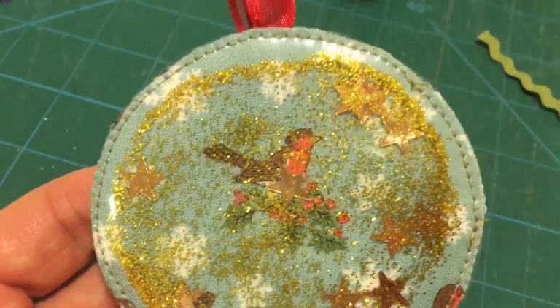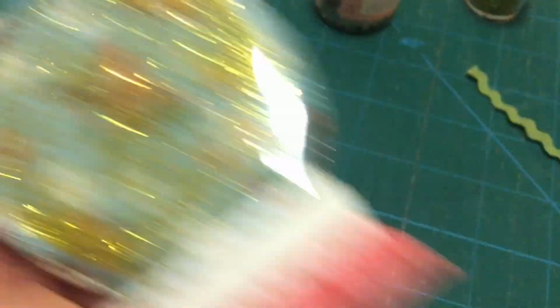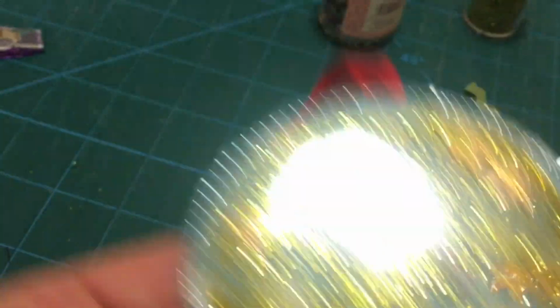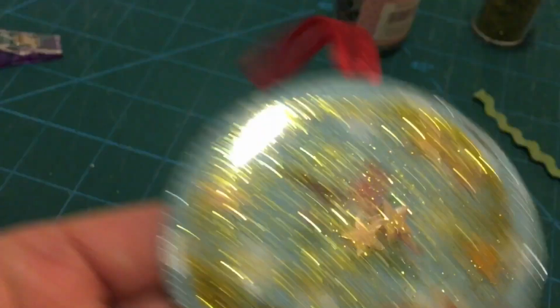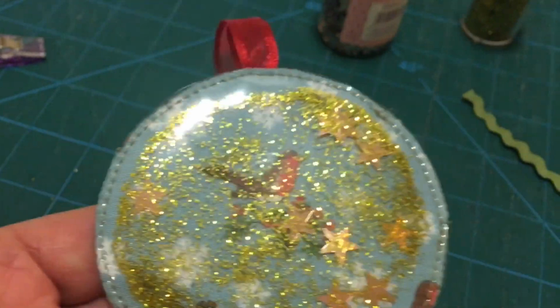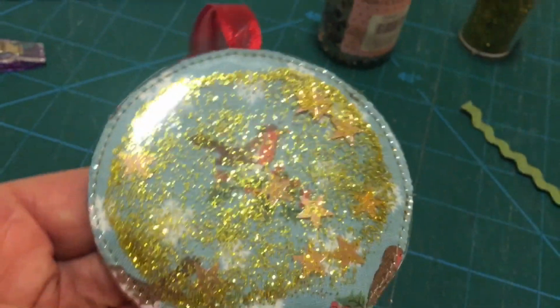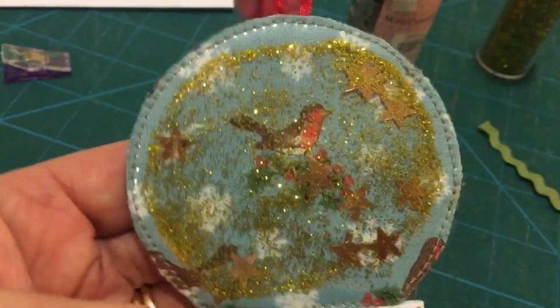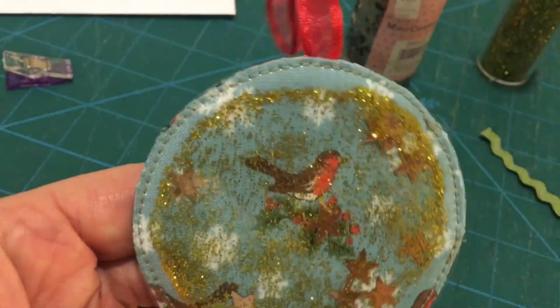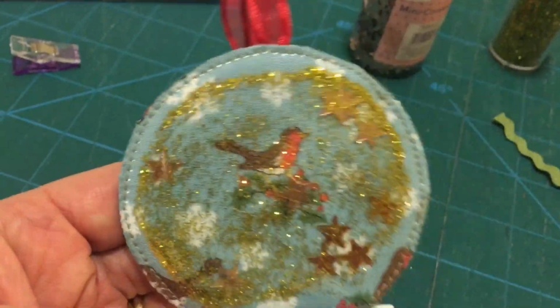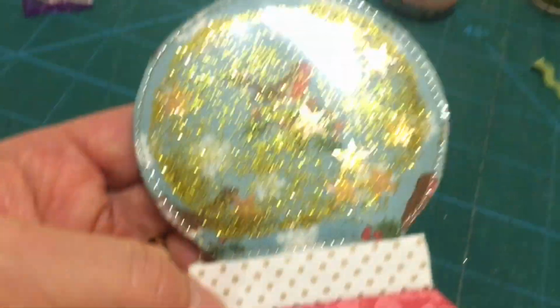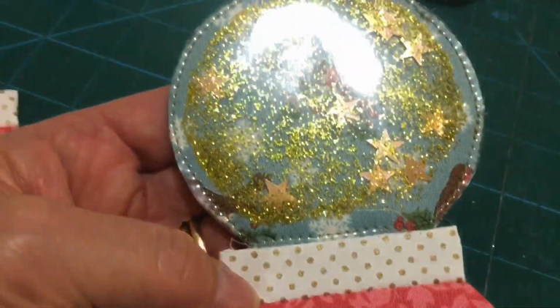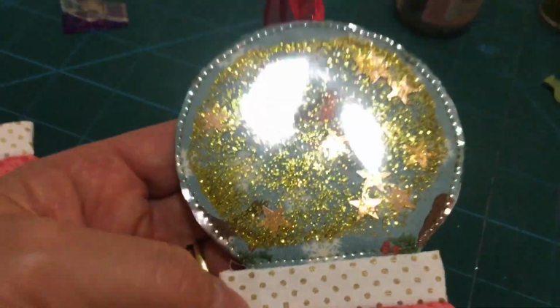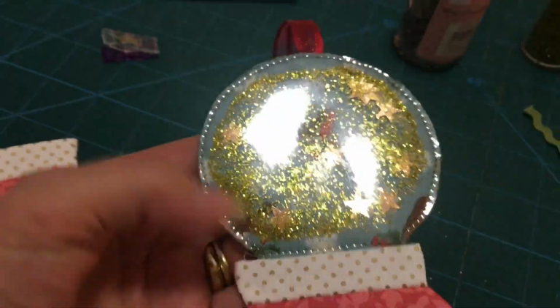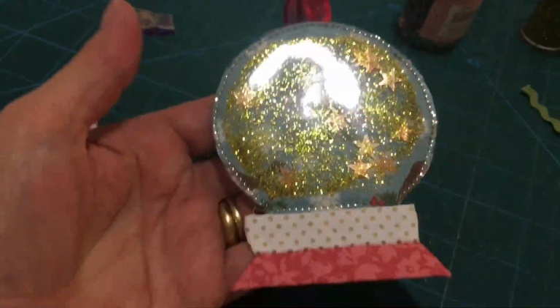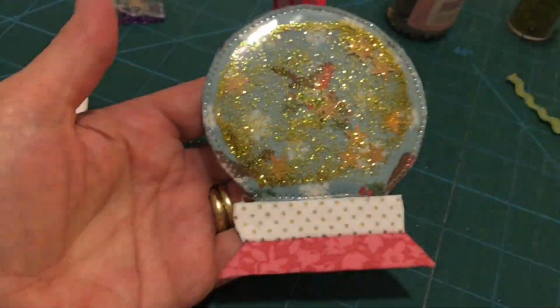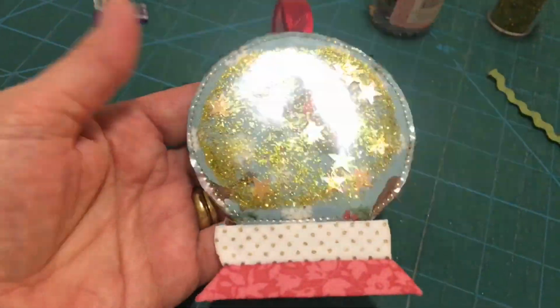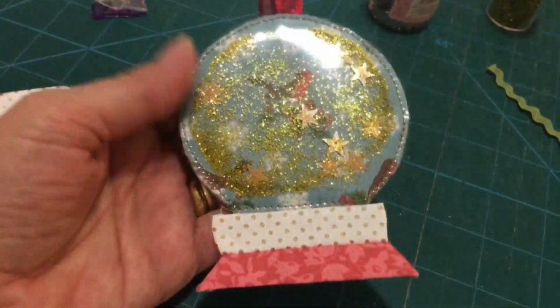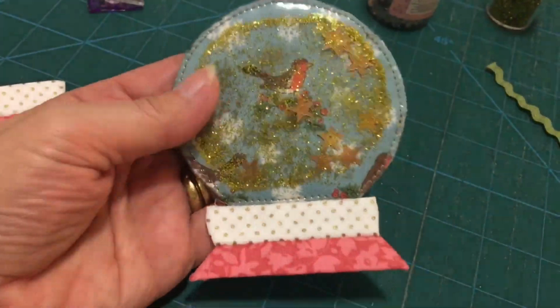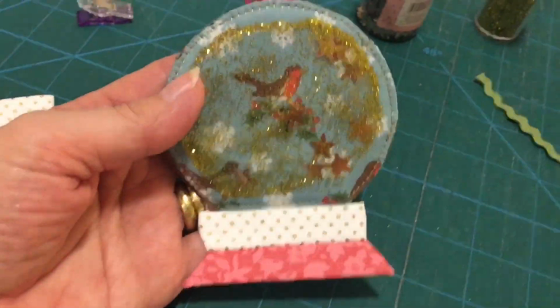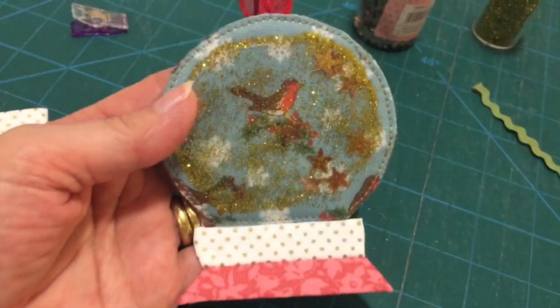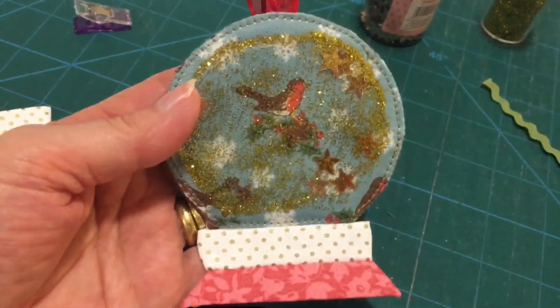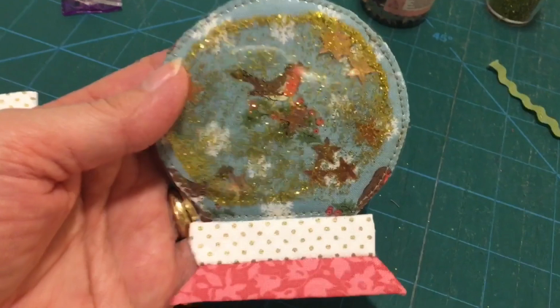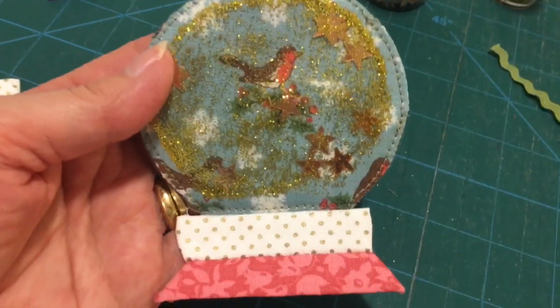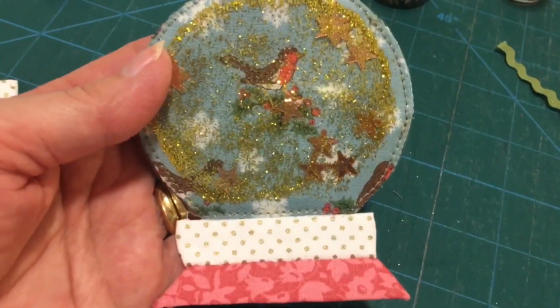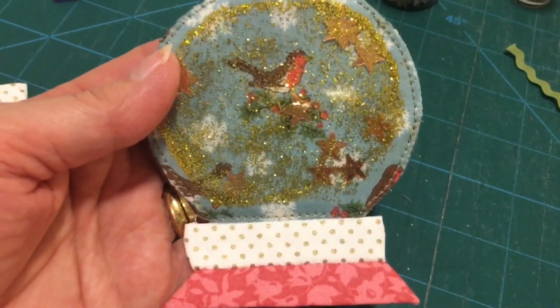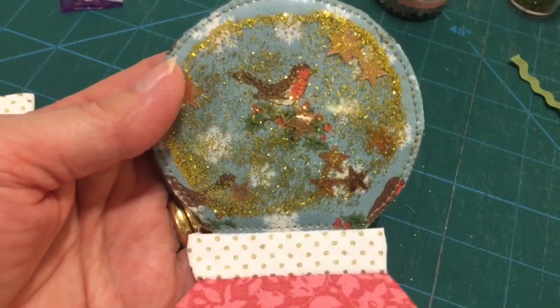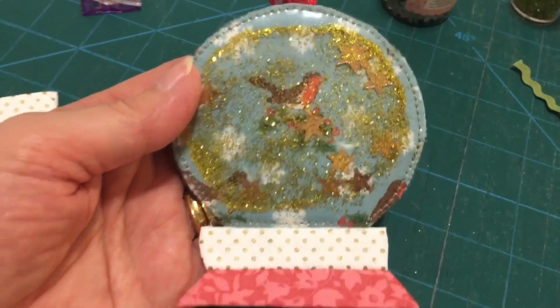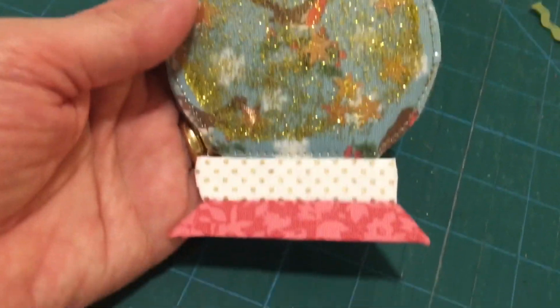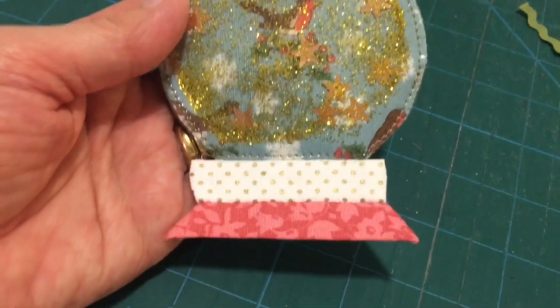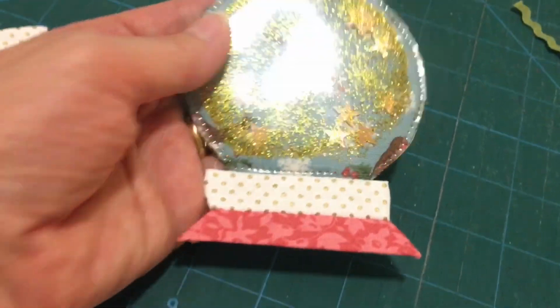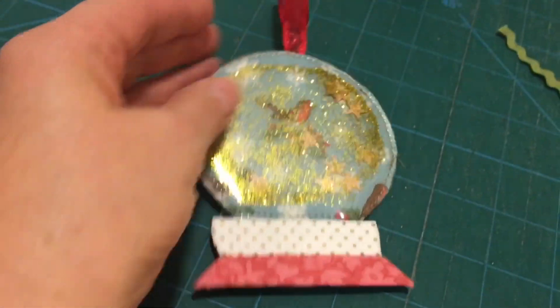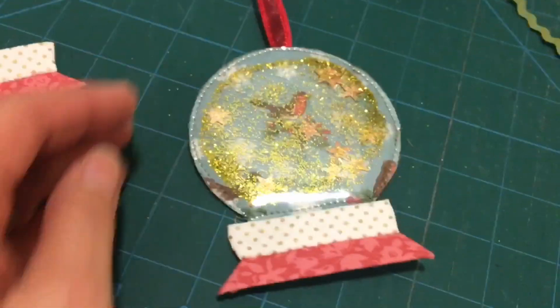I think I might have gone a little bit overboard with the glitter. But do you know what? I shouldn't shake it, should I? But do you know what? I don't mind because it's Christmas, and if you can't have lots of glitter at Christmas, when can you?